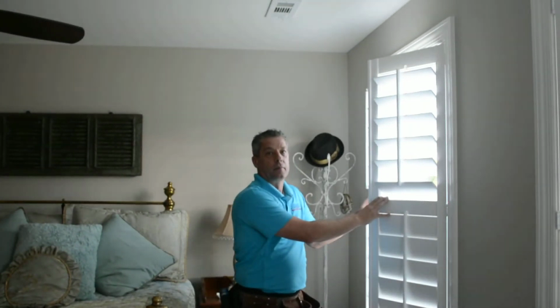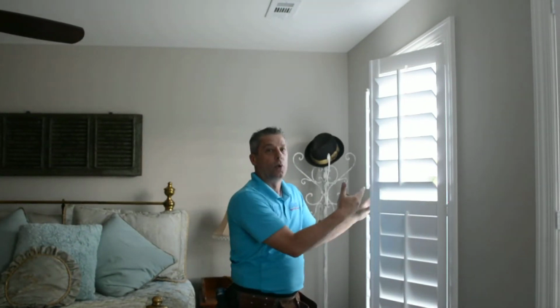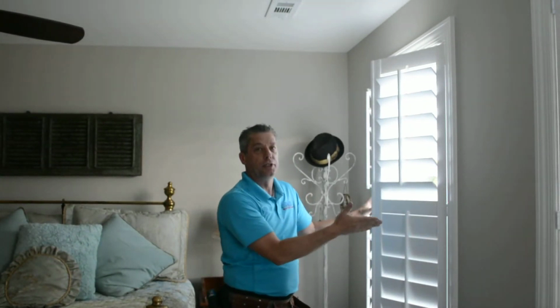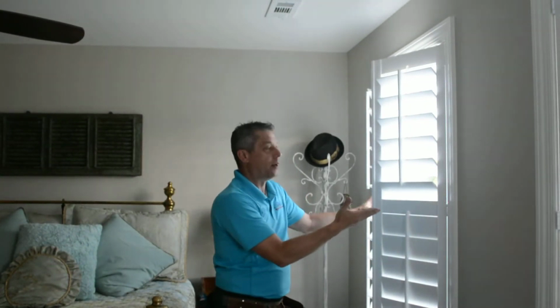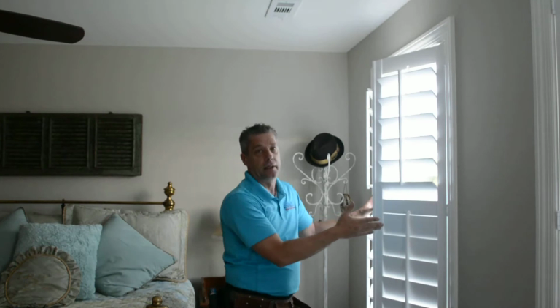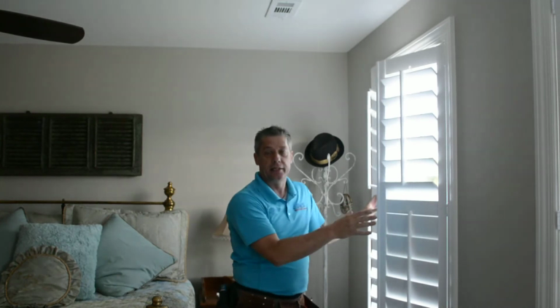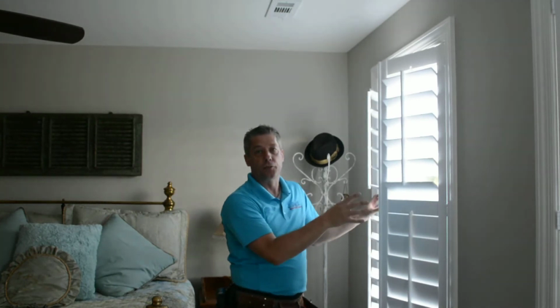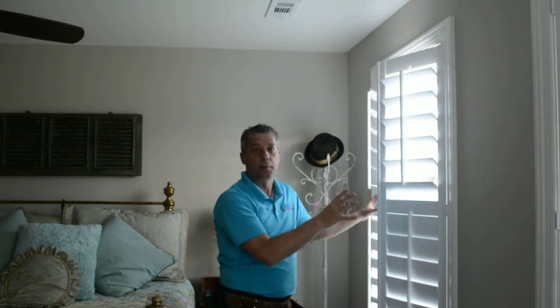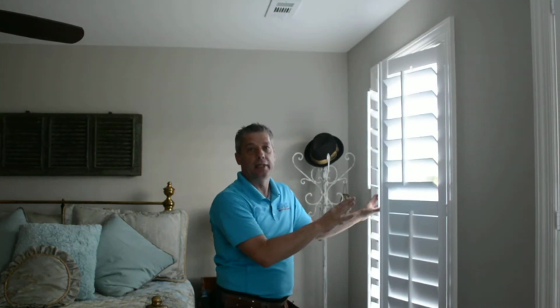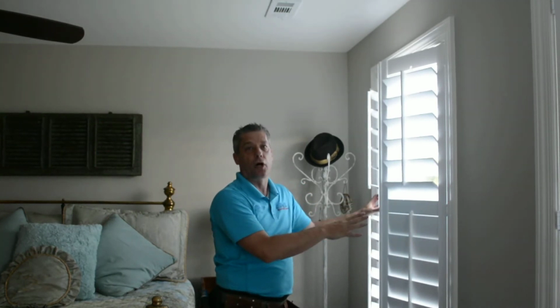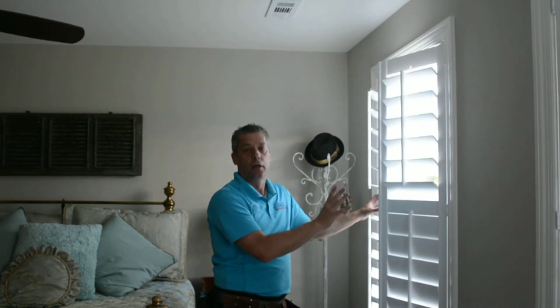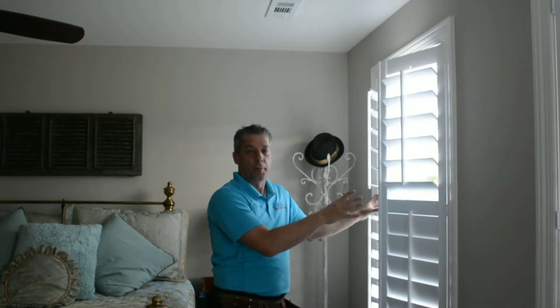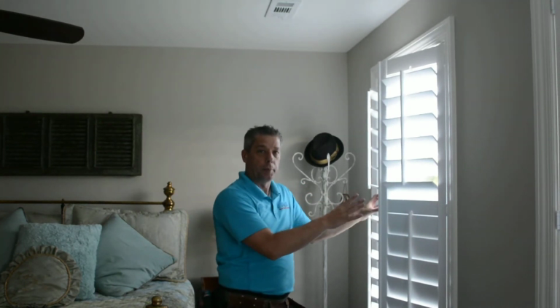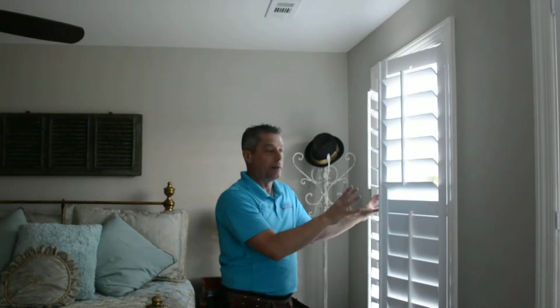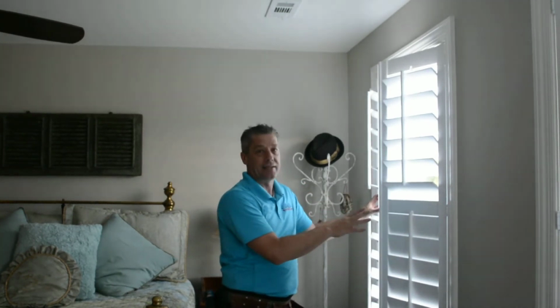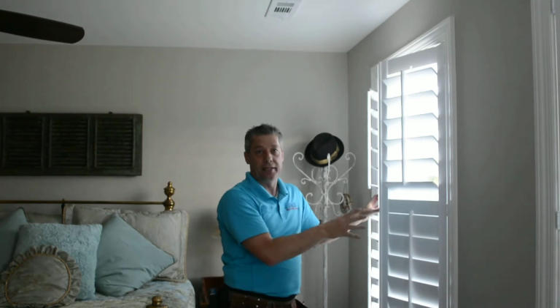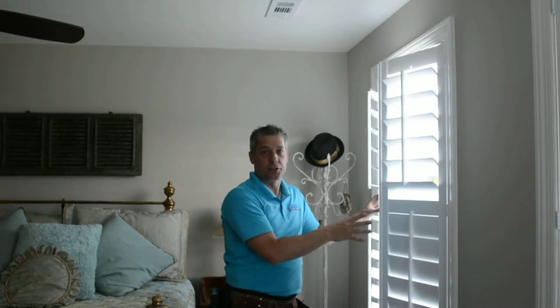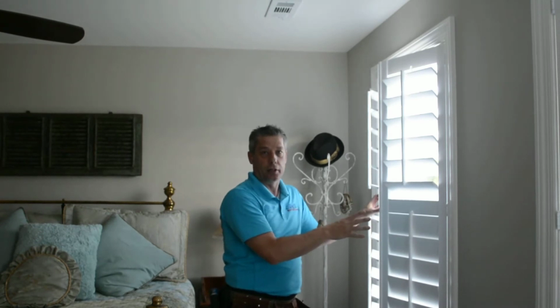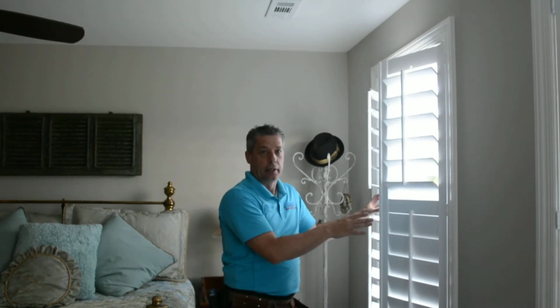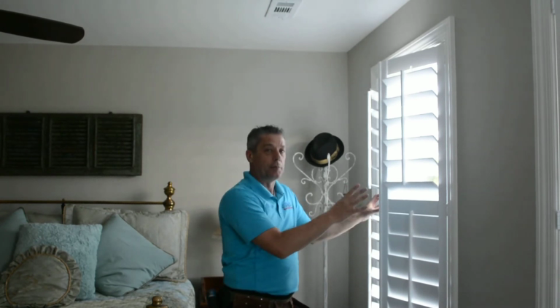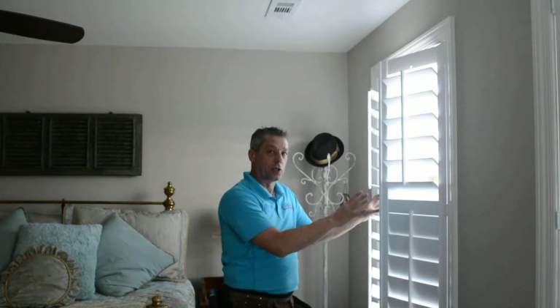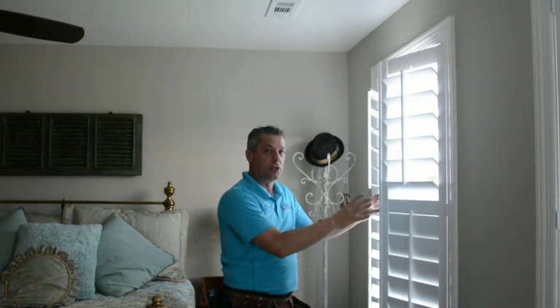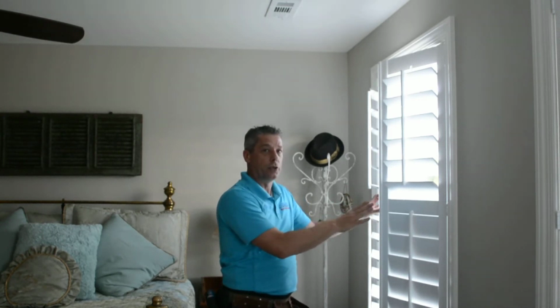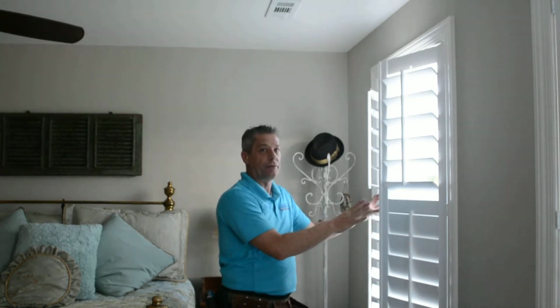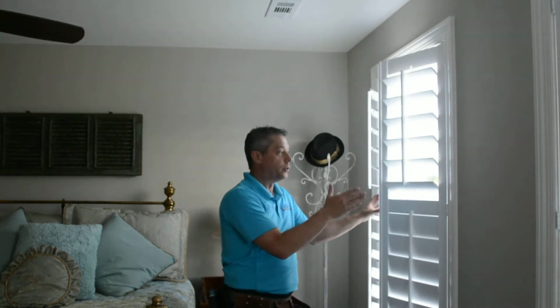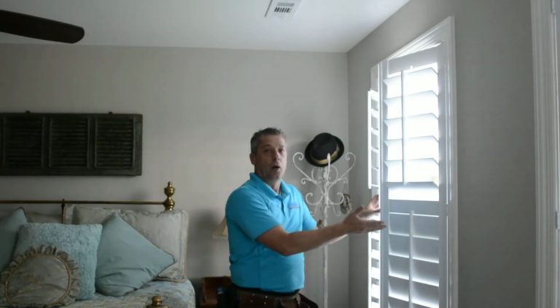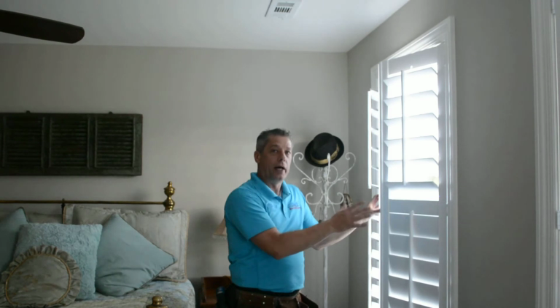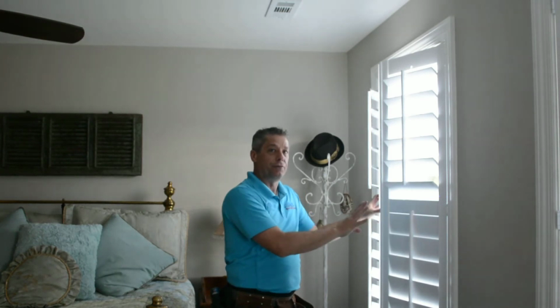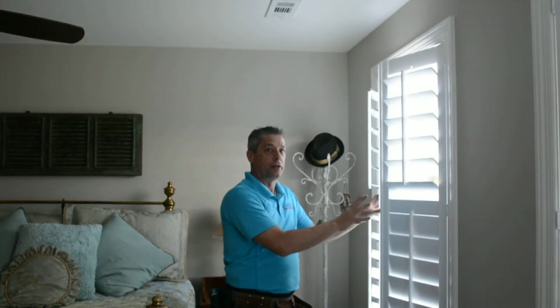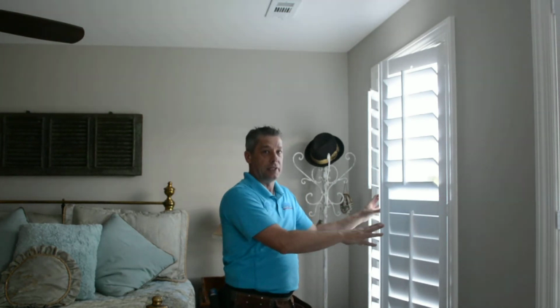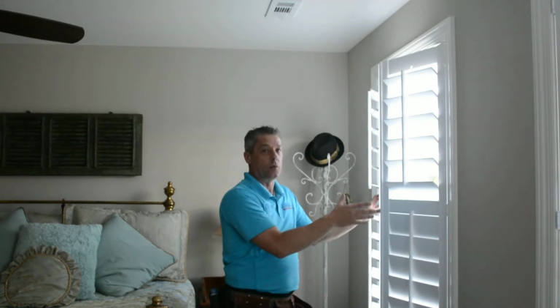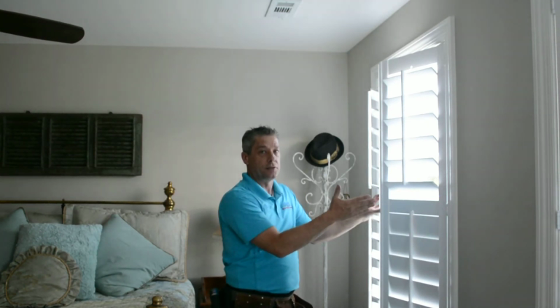What you're looking at right here is a direct mount install from a Norman composite plantation shutter. I'm going to quickly show you what the function of this is and why this is the best kind of install.